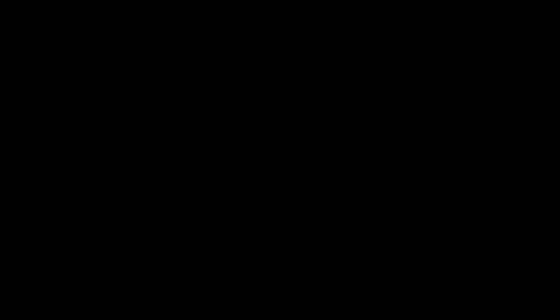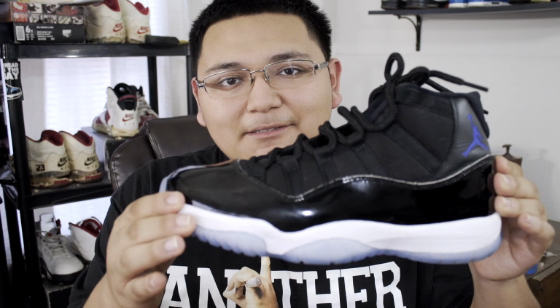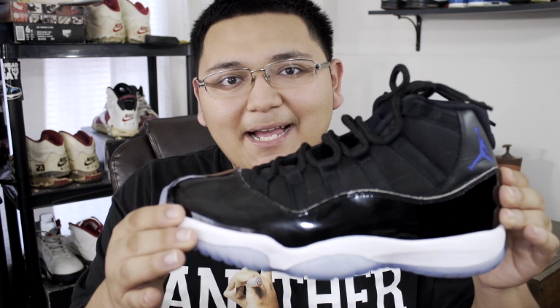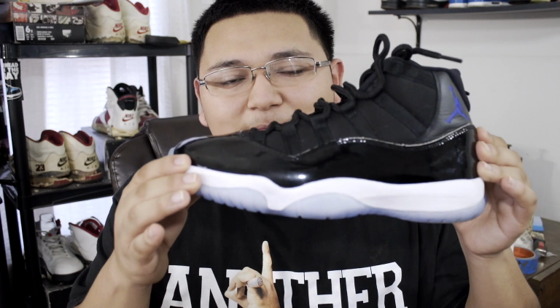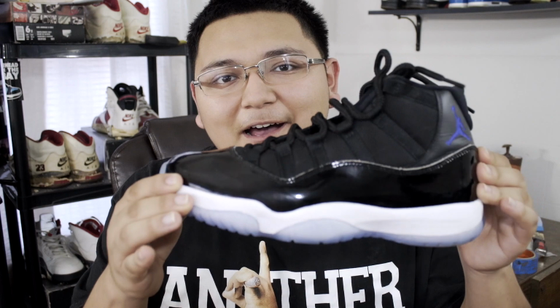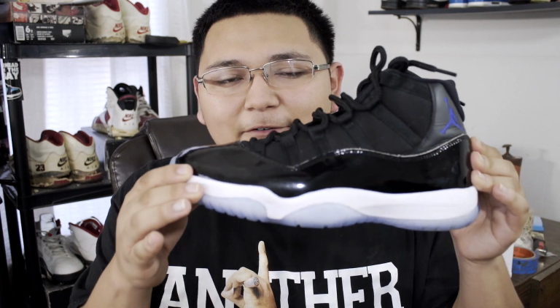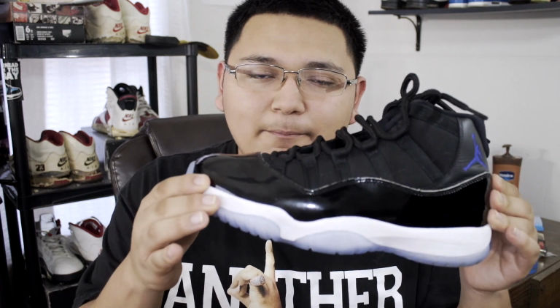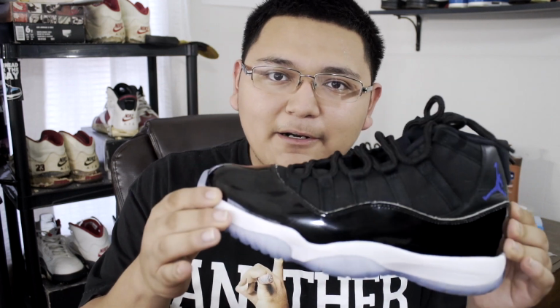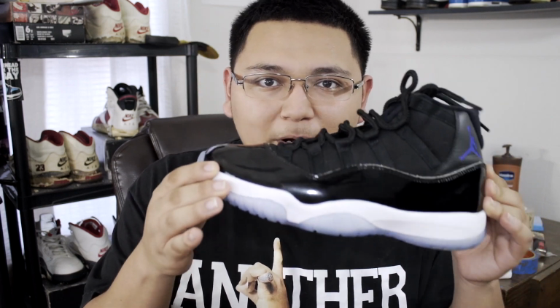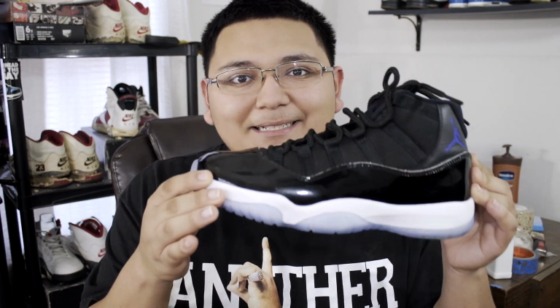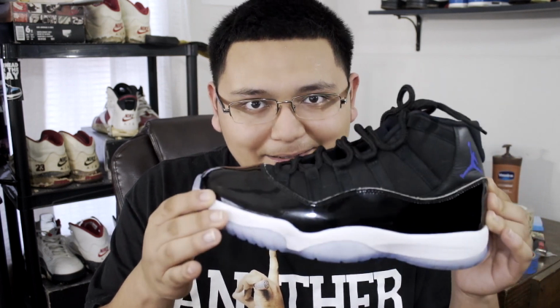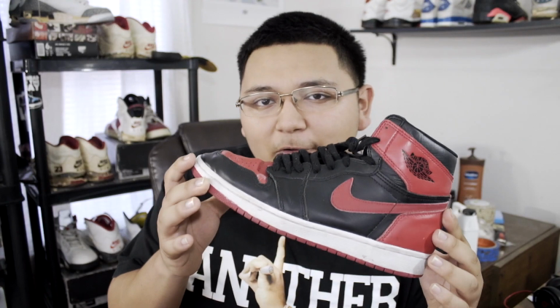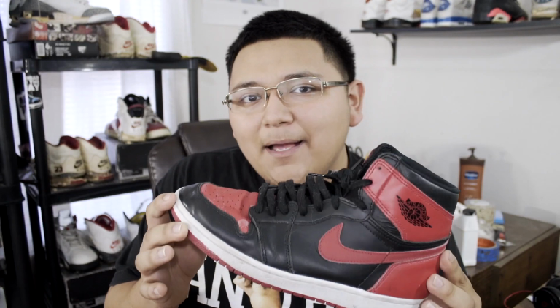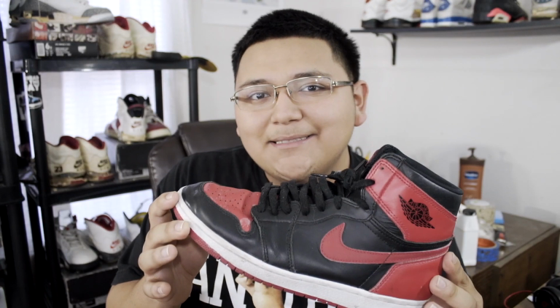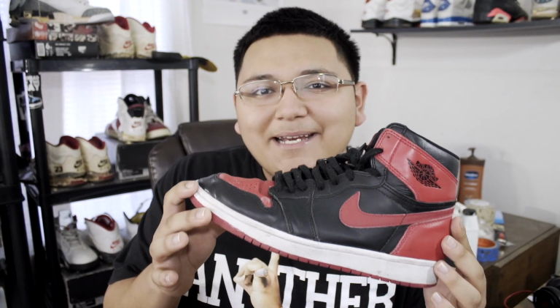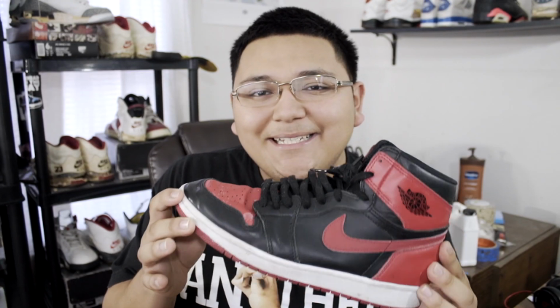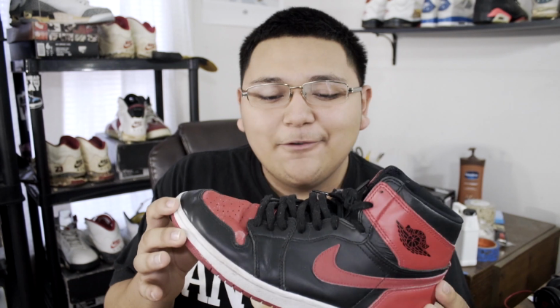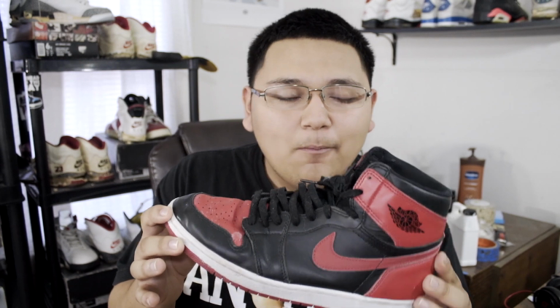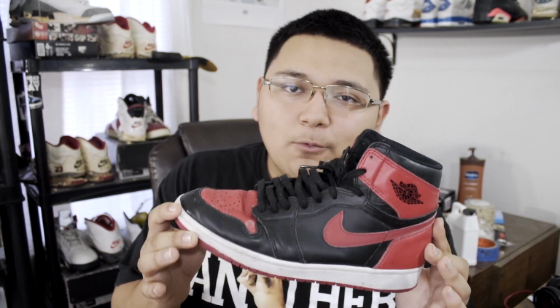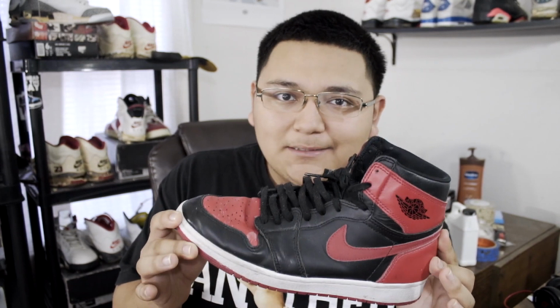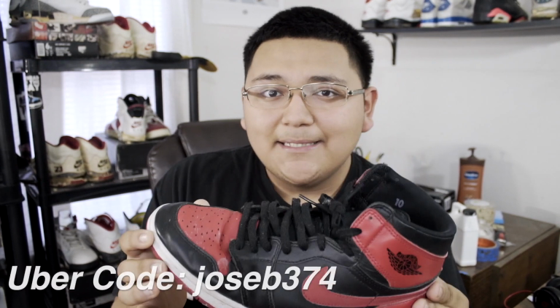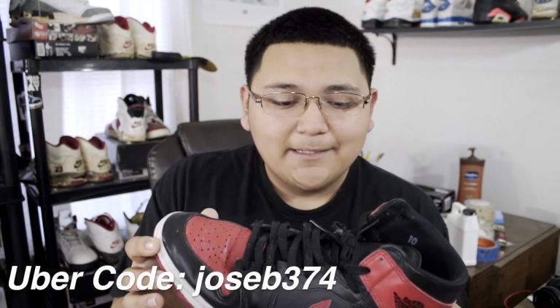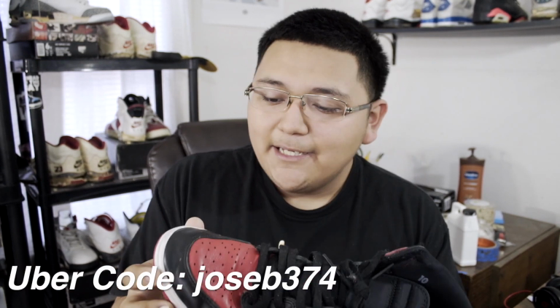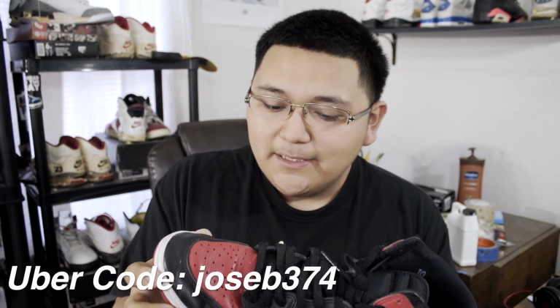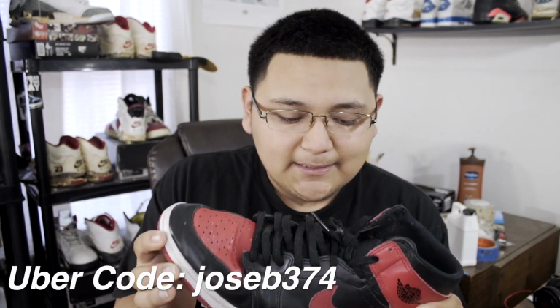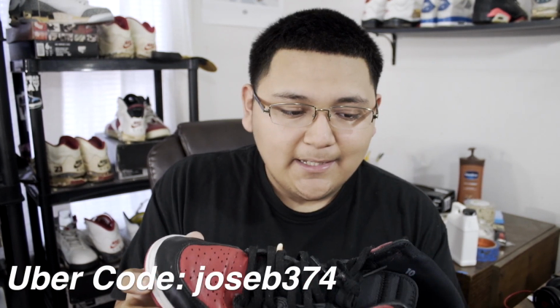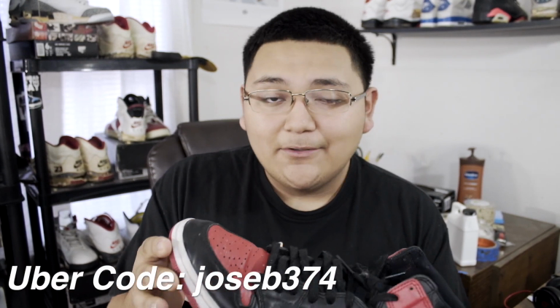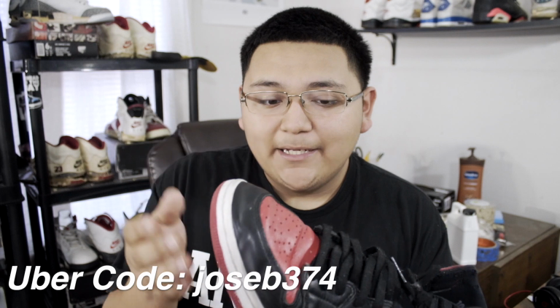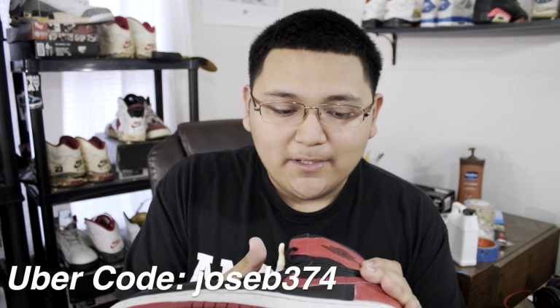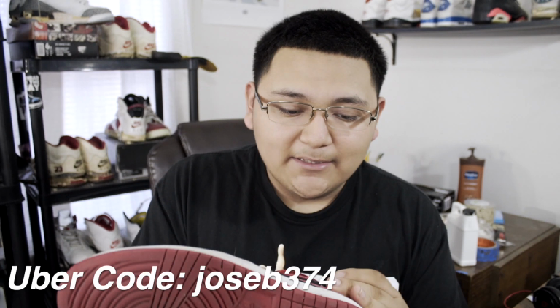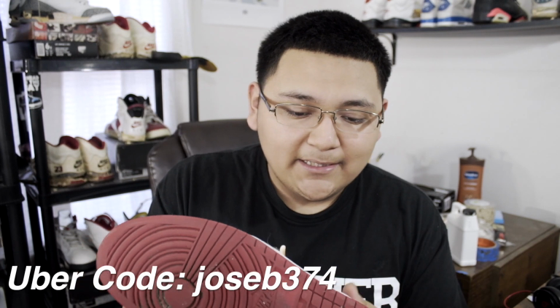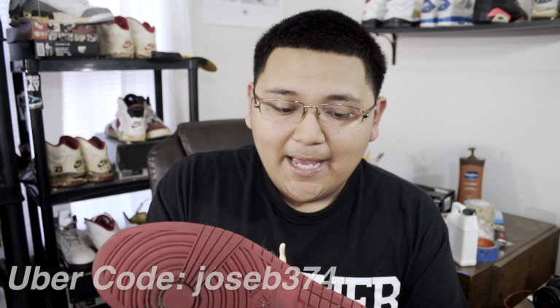So yeah, that is my number five favorite beater of 2016. Number four on my list is my 1994 Bred Ones. I got these in the beginning of 2016, and now it's the beginning of 2017.